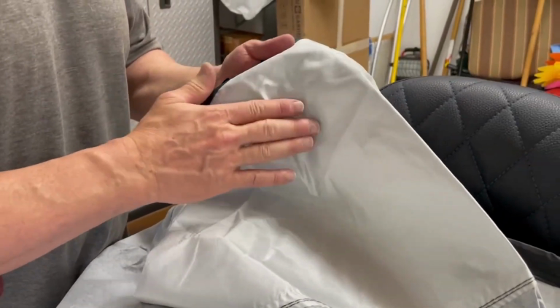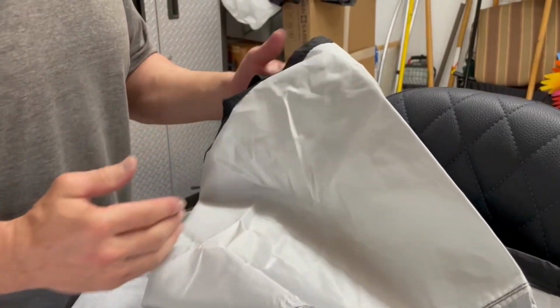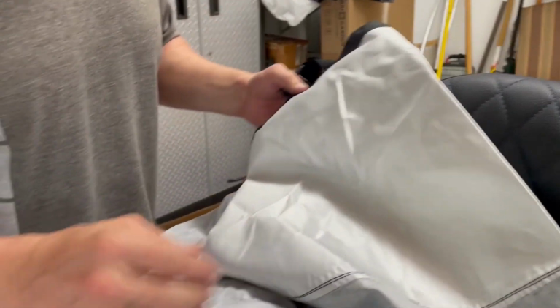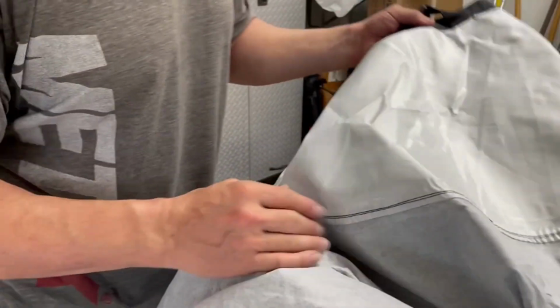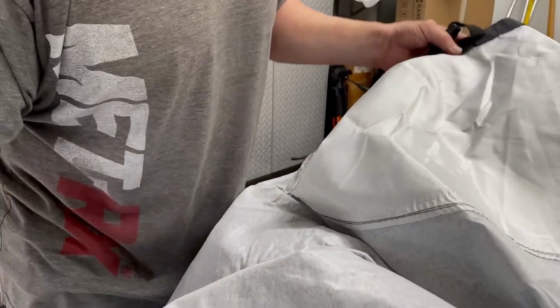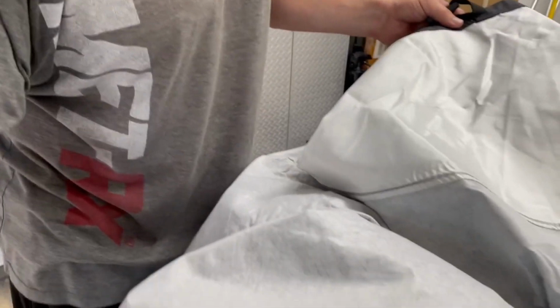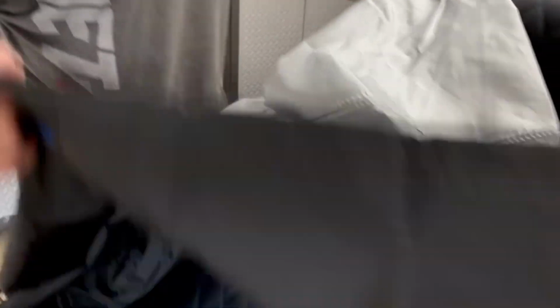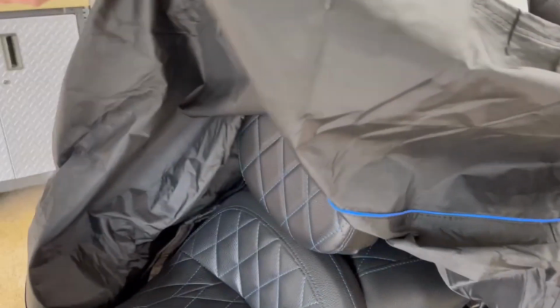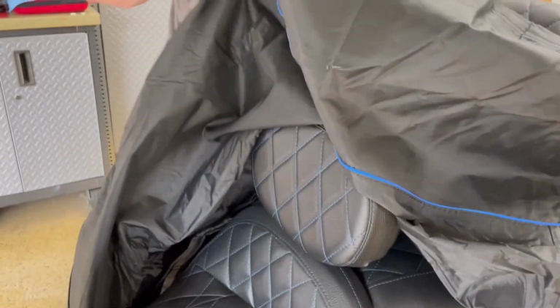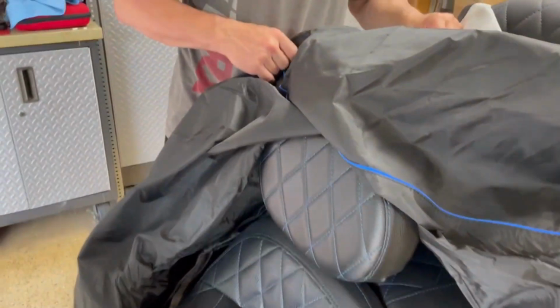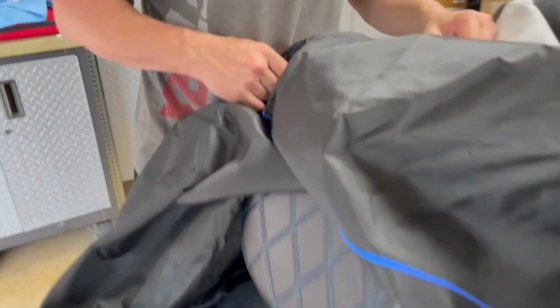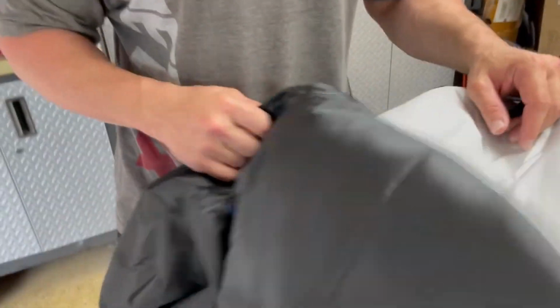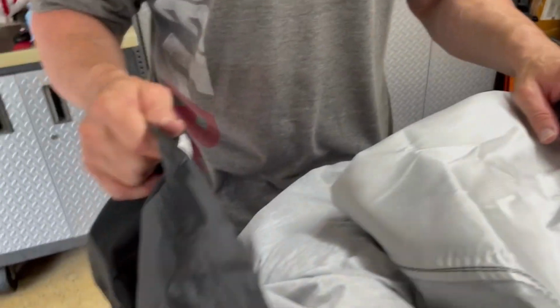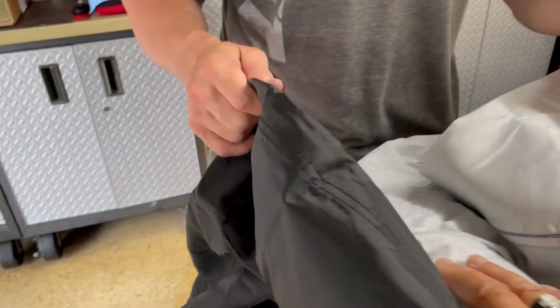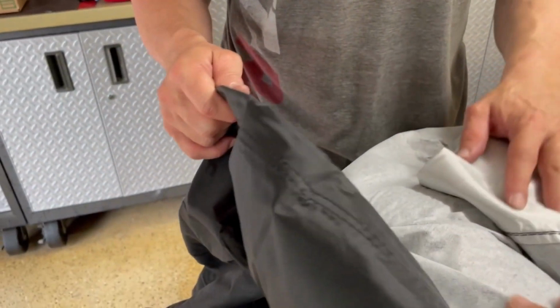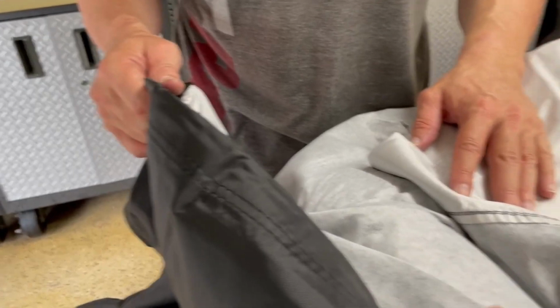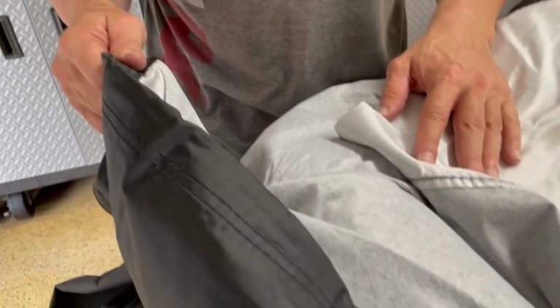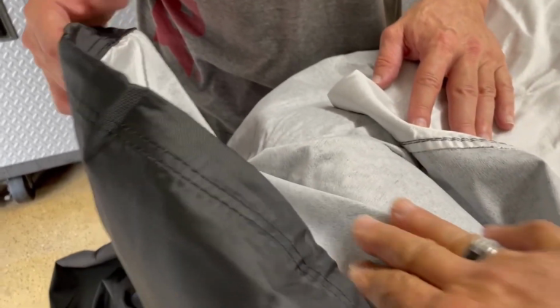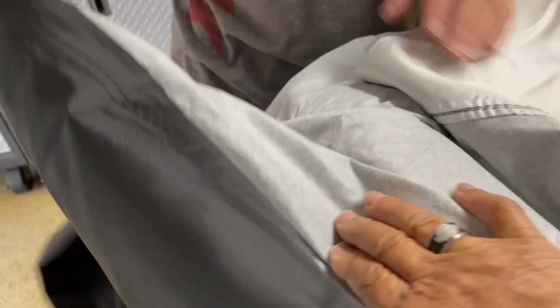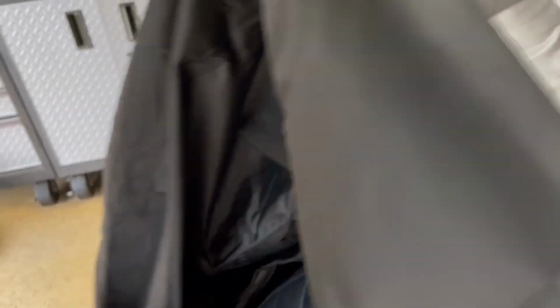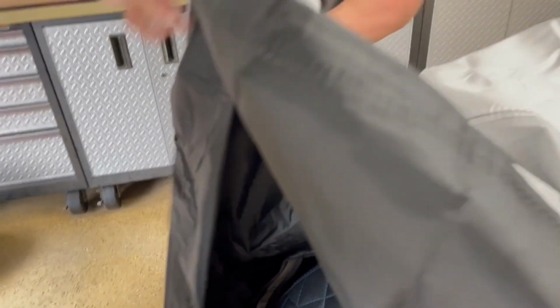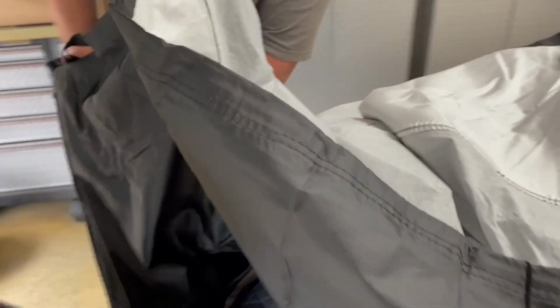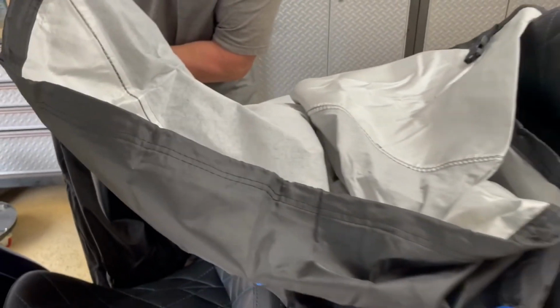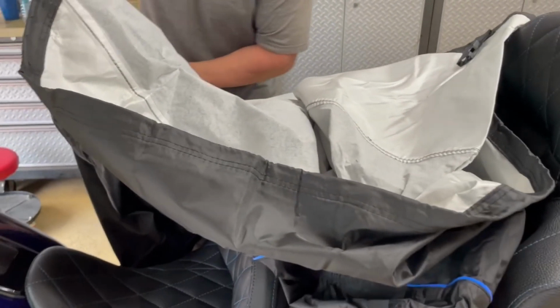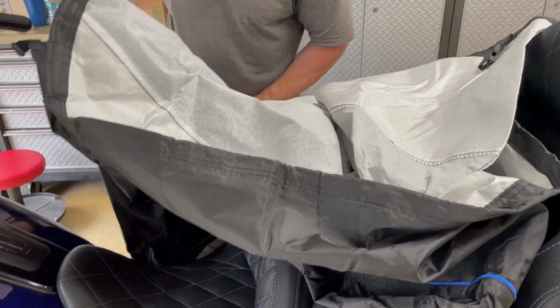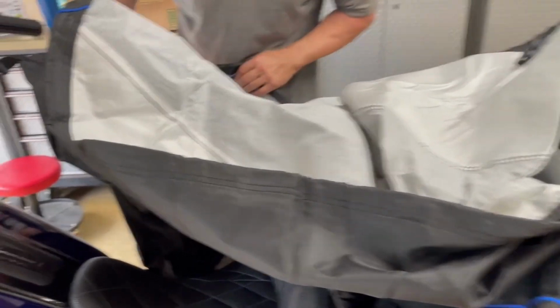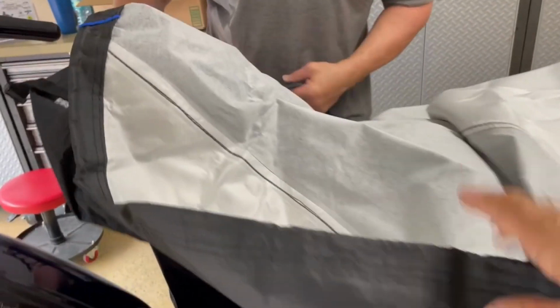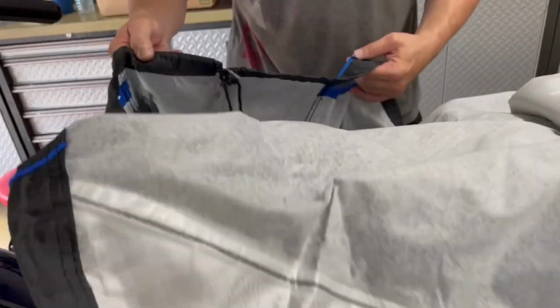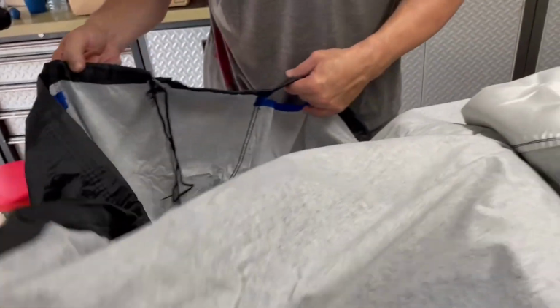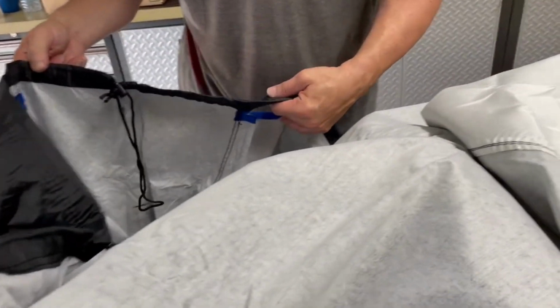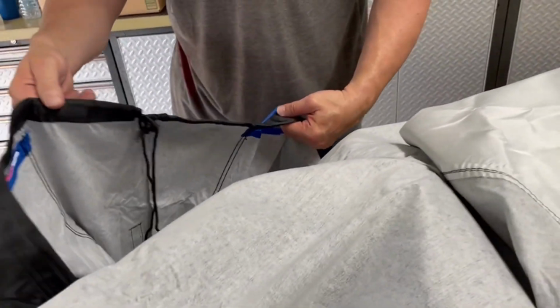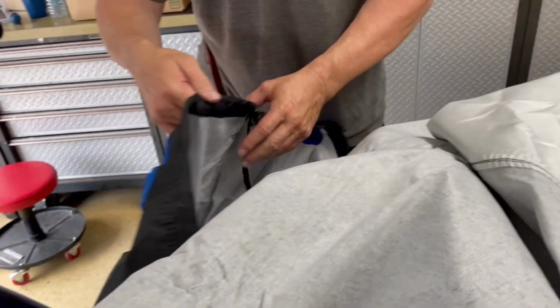That's the material. It's got a felt material on the inside so it doesn't scratch the paint, your chrome, or anything. Really well made.